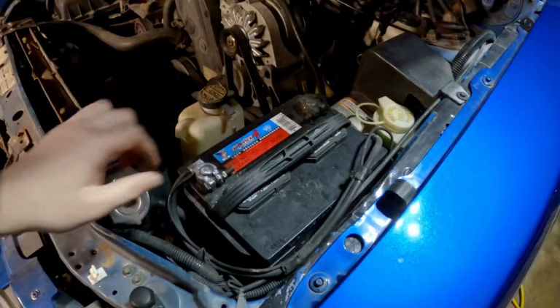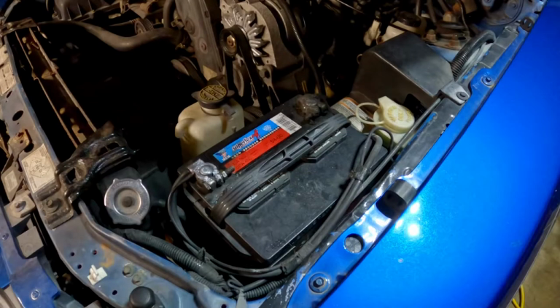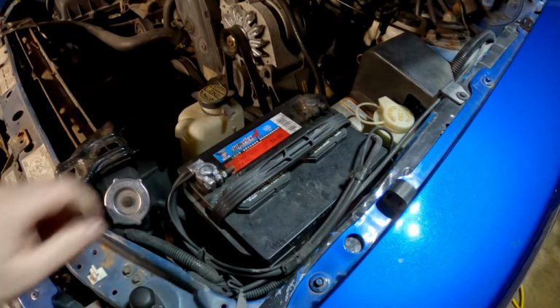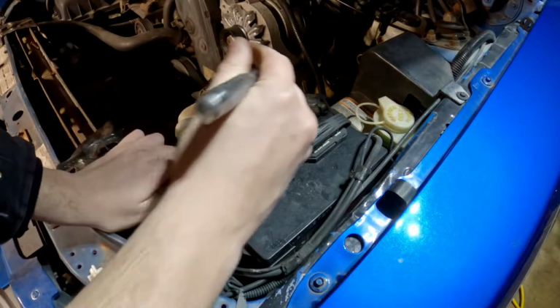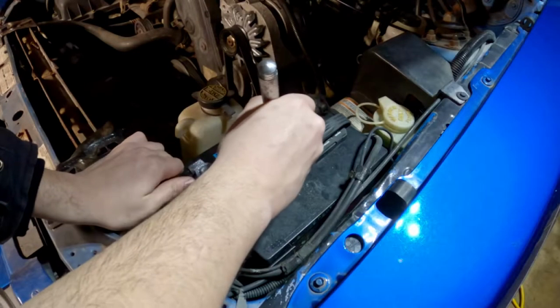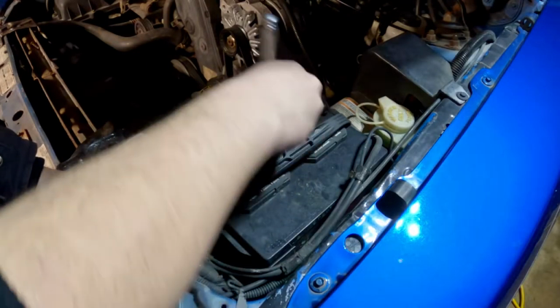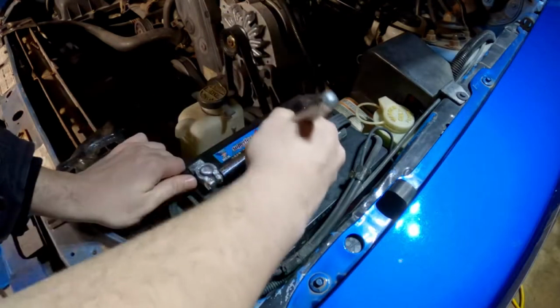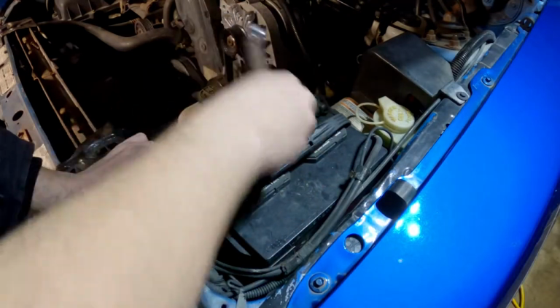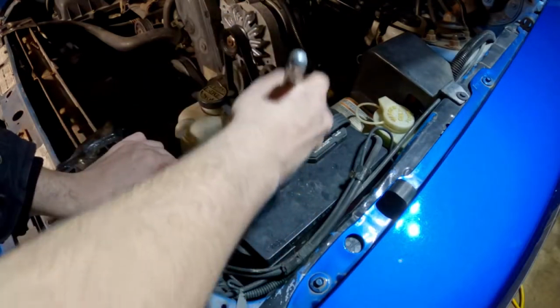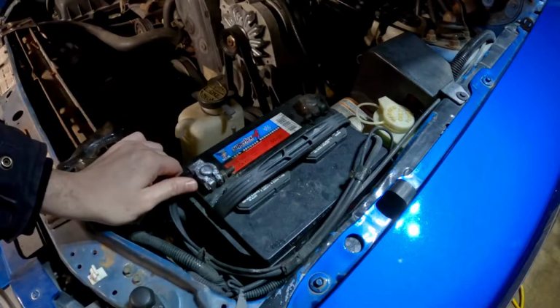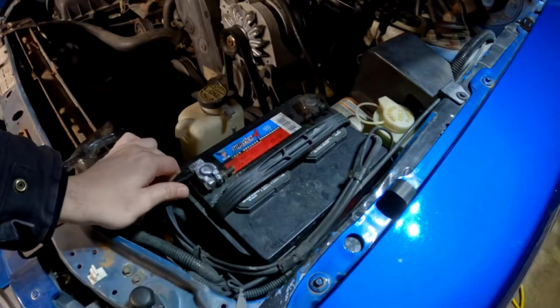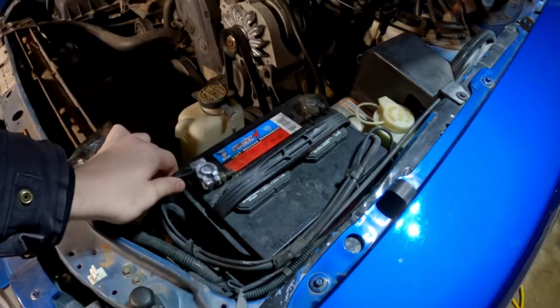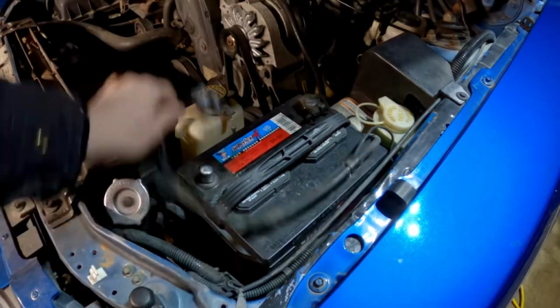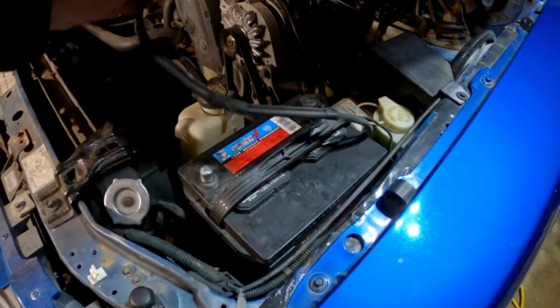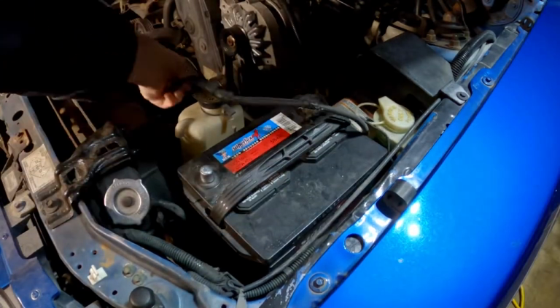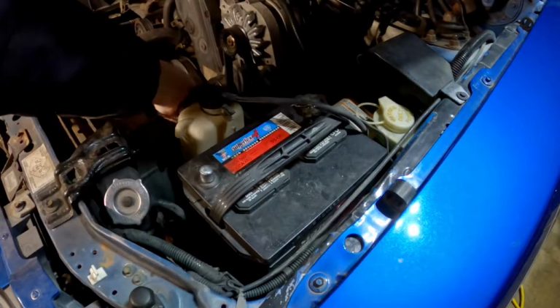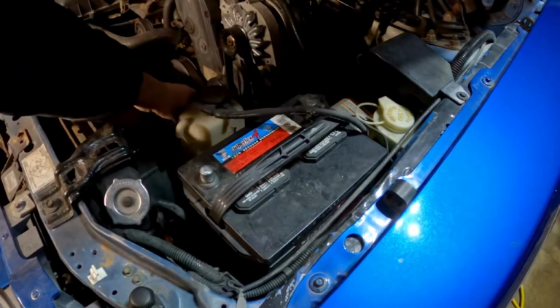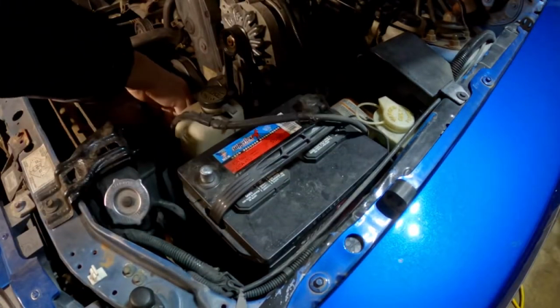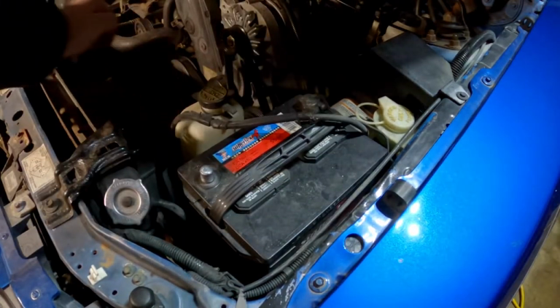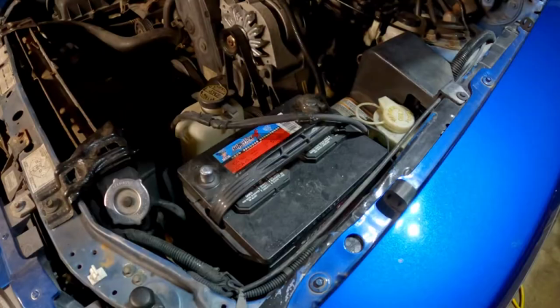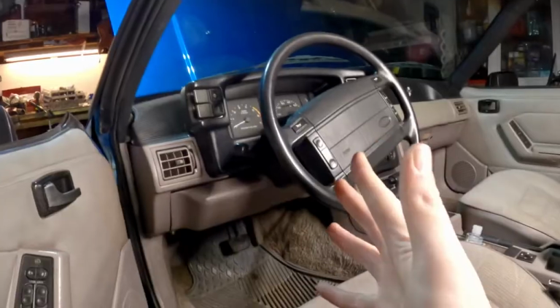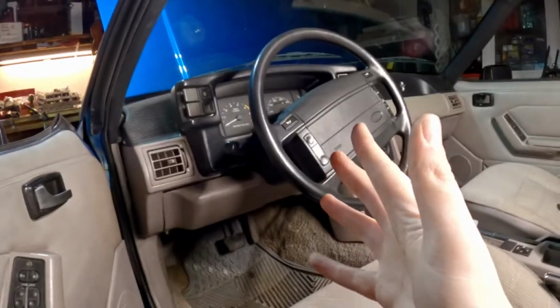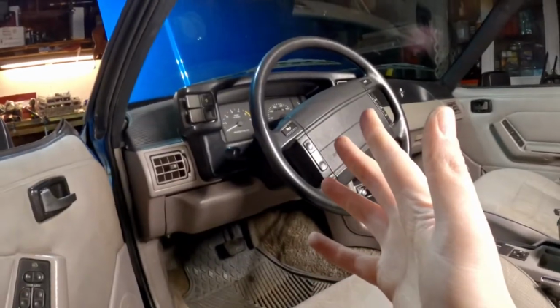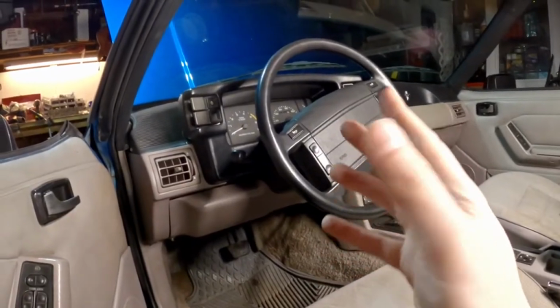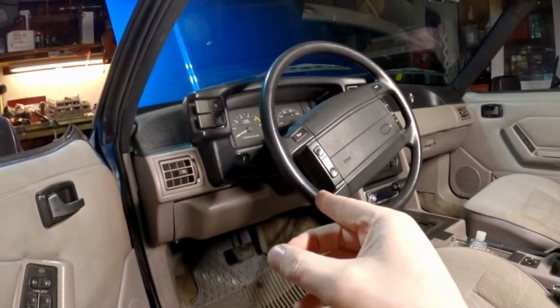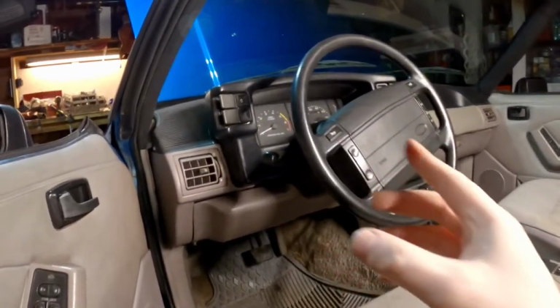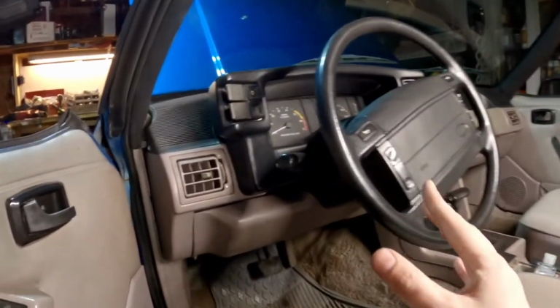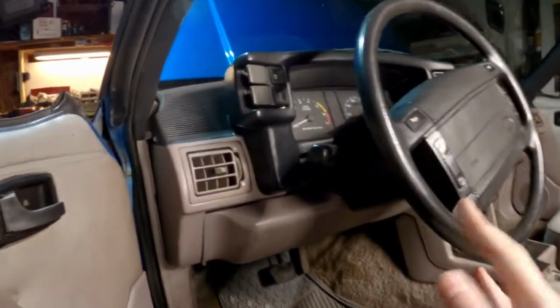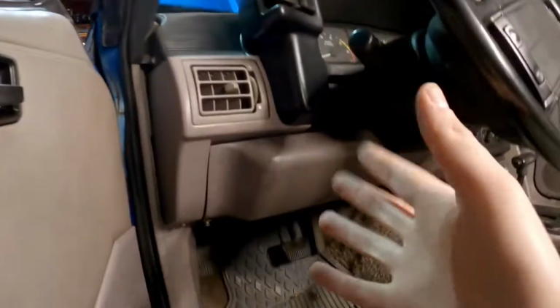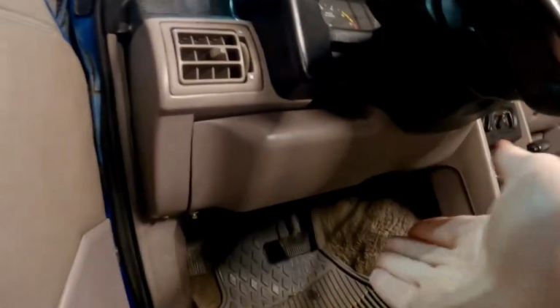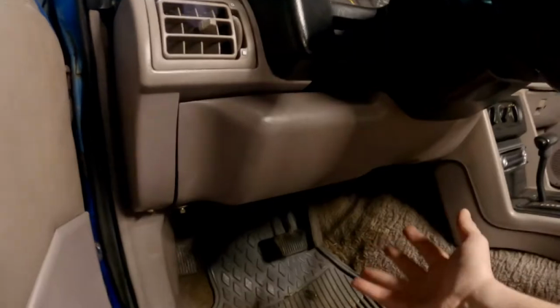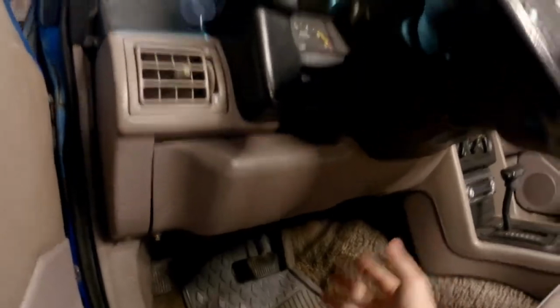The first thing you want to do is go ahead and disconnect the negative terminal on your battery and set that to the side. Once you're done disconnecting the battery, come to the driver's side of the vehicle and look underneath the dash.